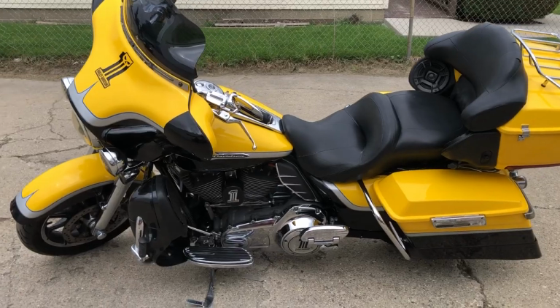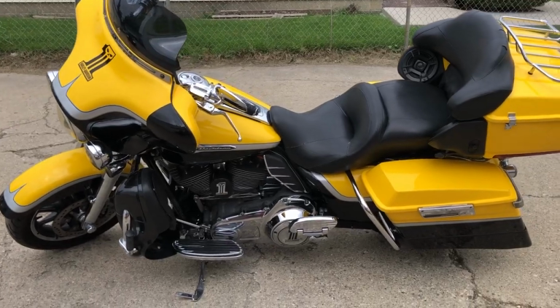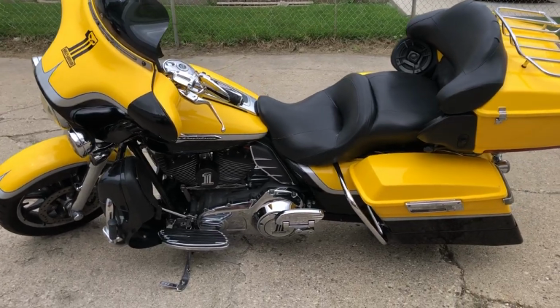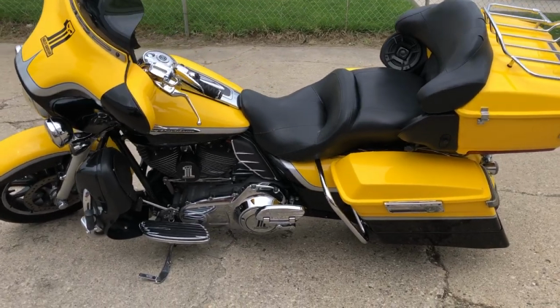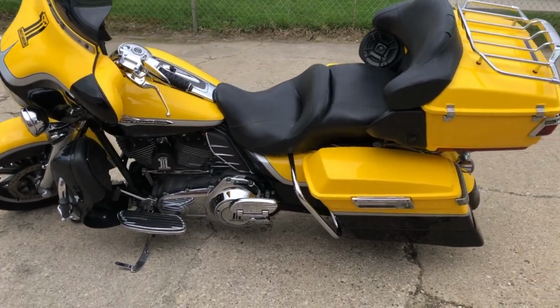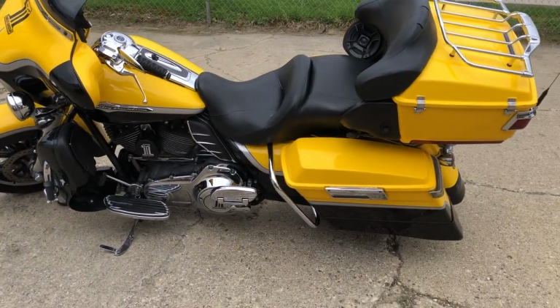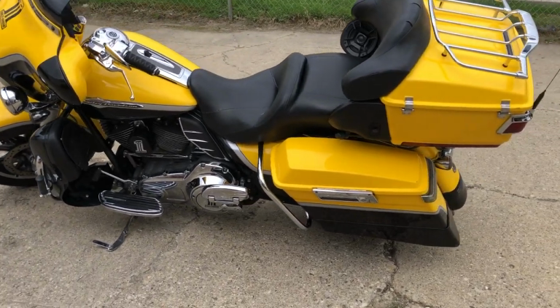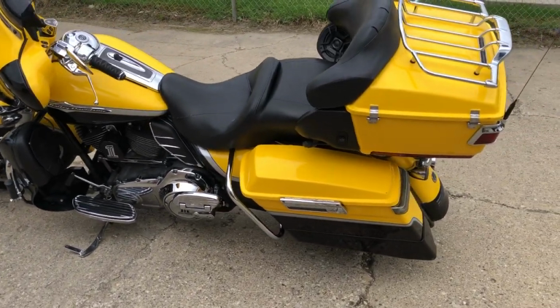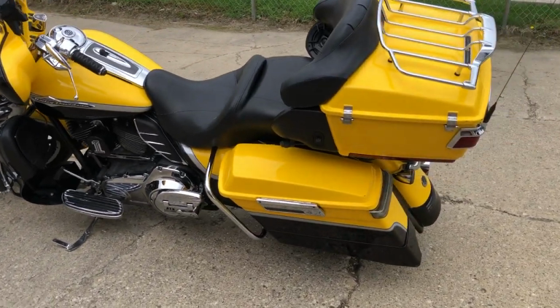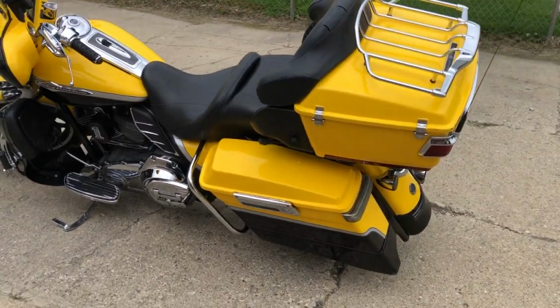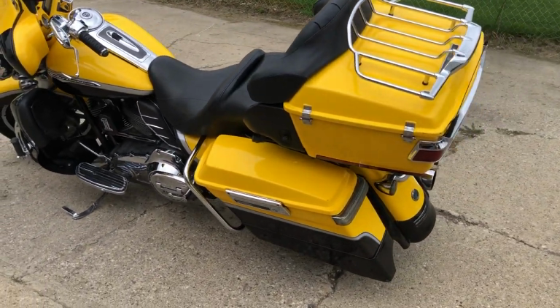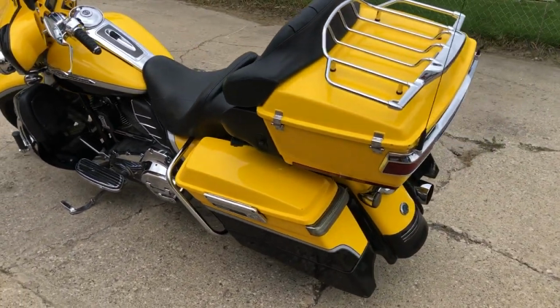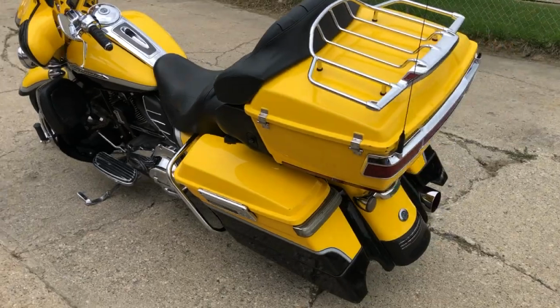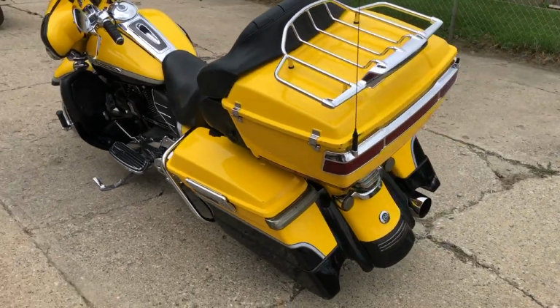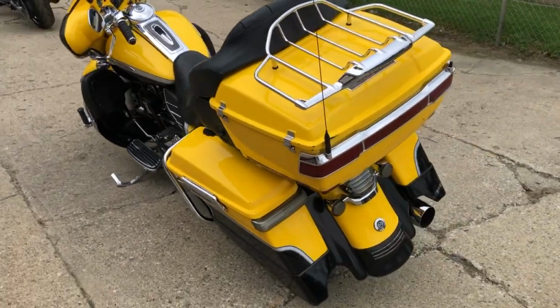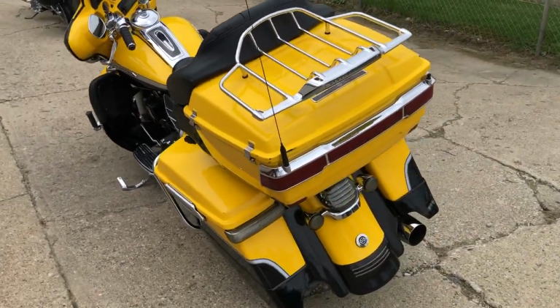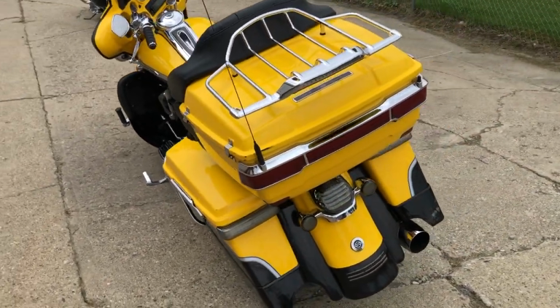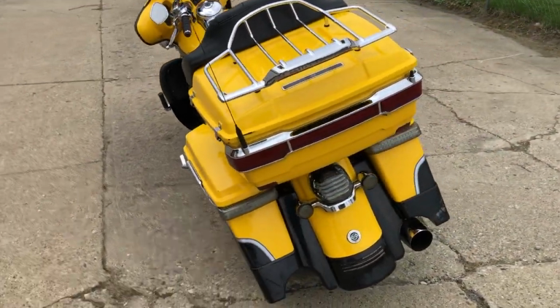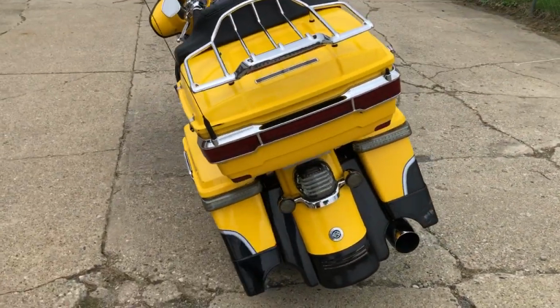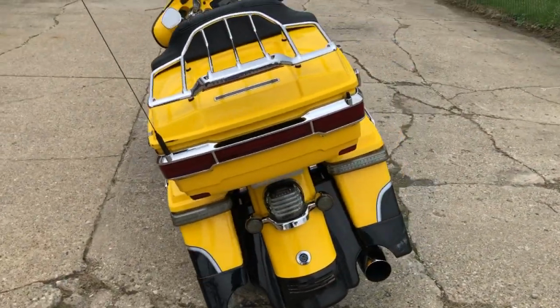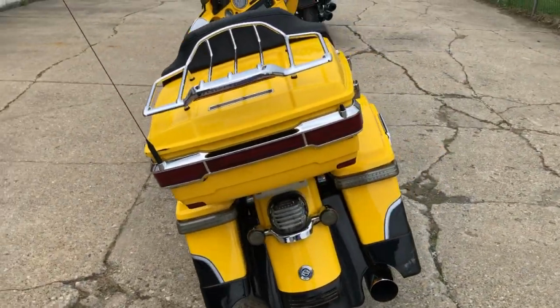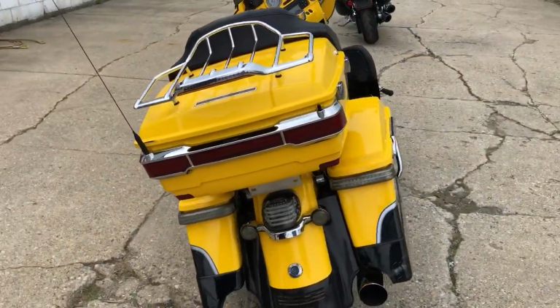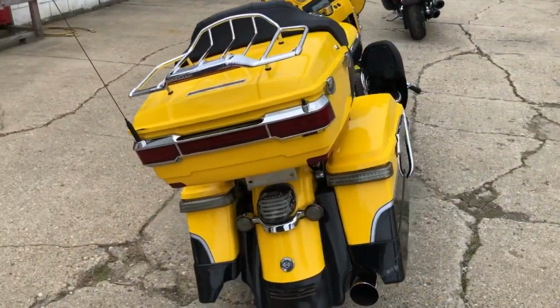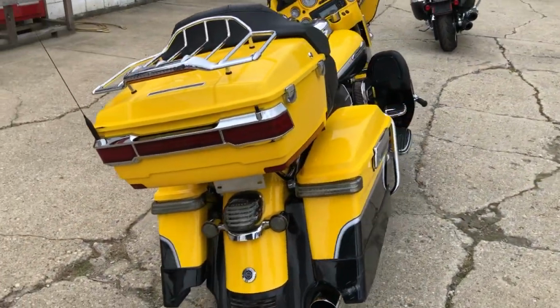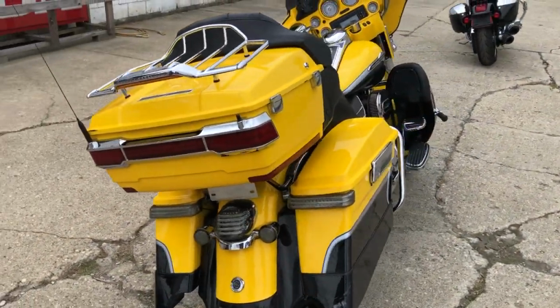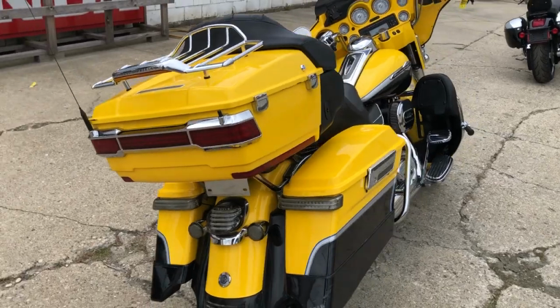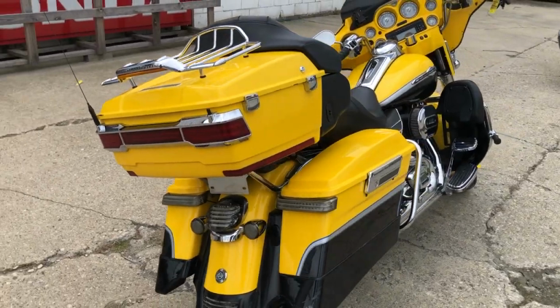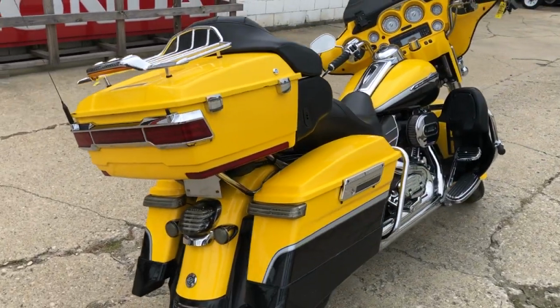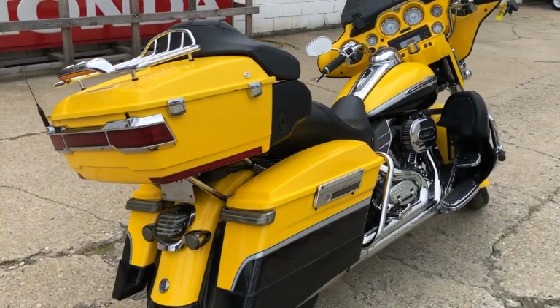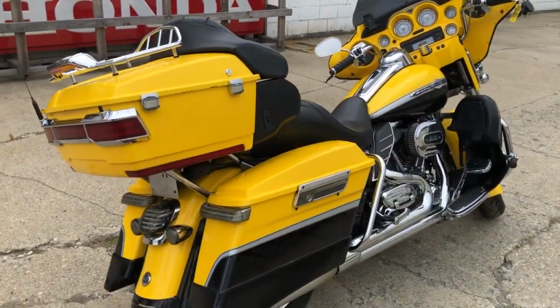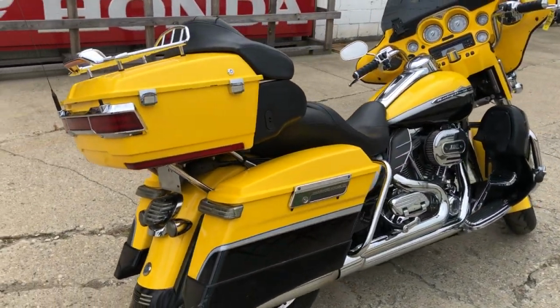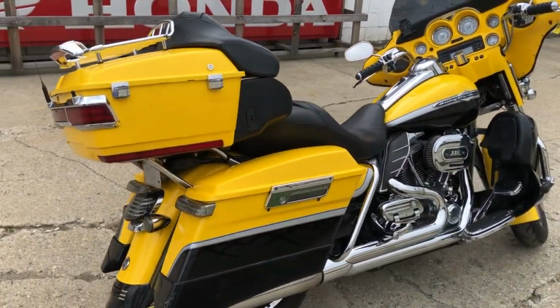Hey guys, ApprovalPowerSports.com here doing some videos on another Screamin' Eagle we just got in. This is a 2012 Screamin' Eagle Ultra Classic, it's got good miles — only 44,905 miles — priced at $11,999.